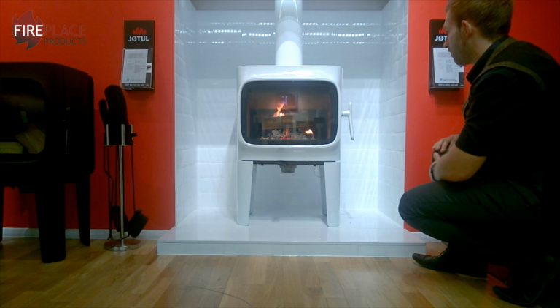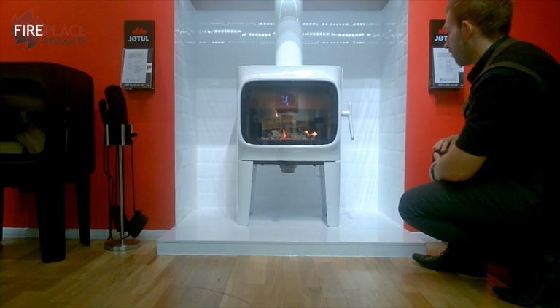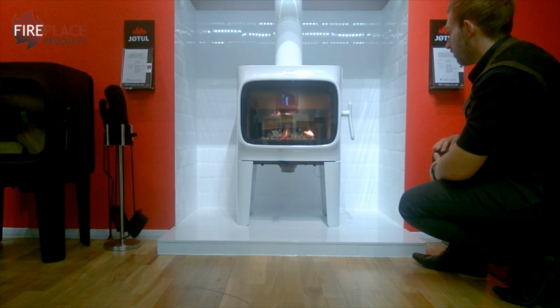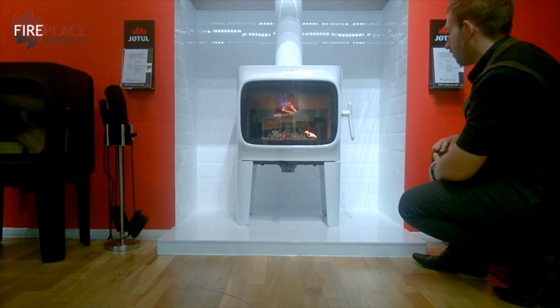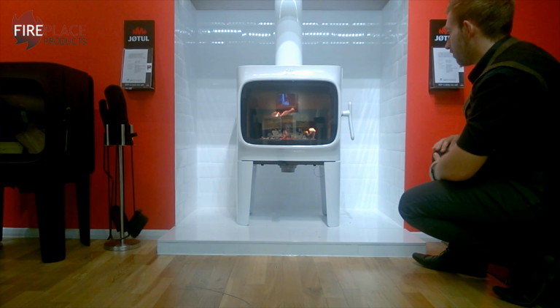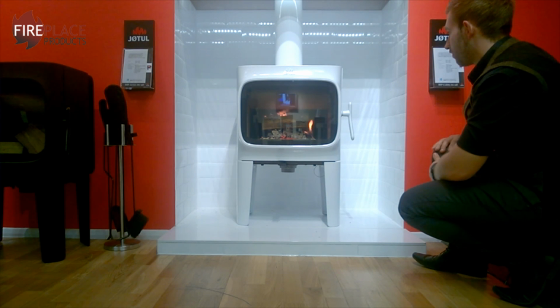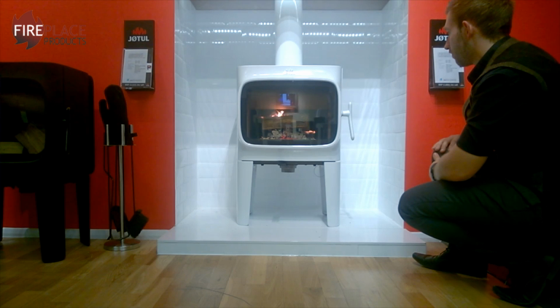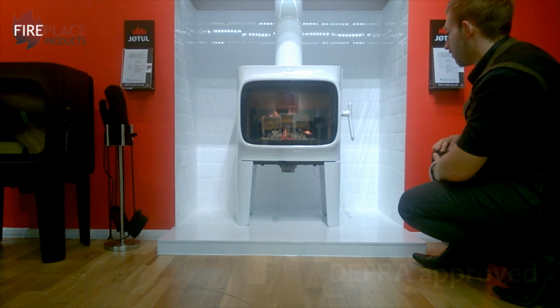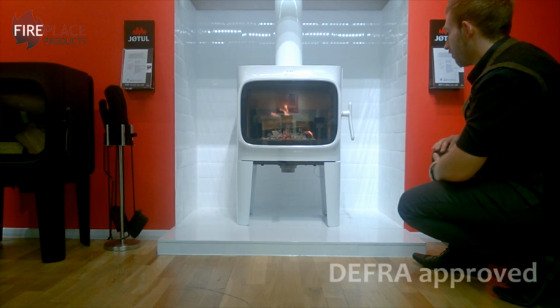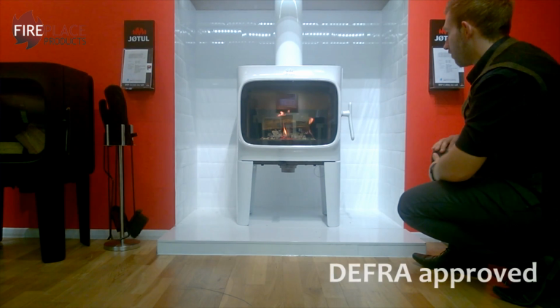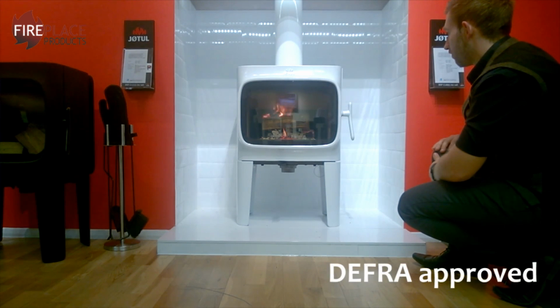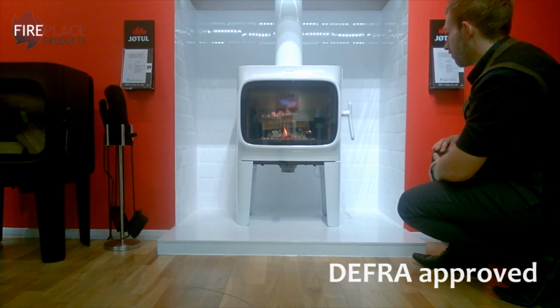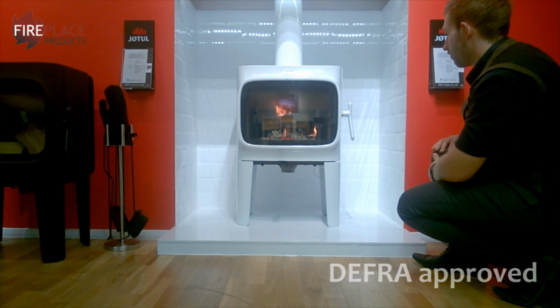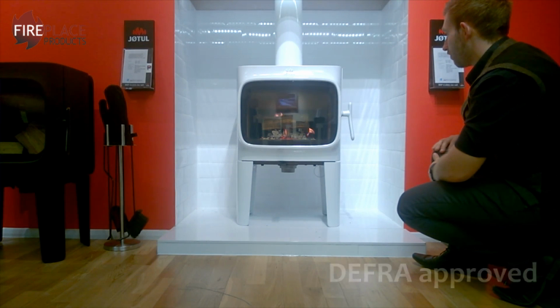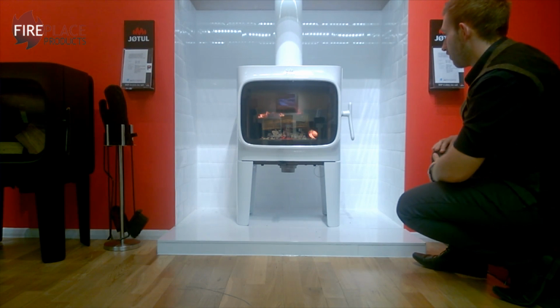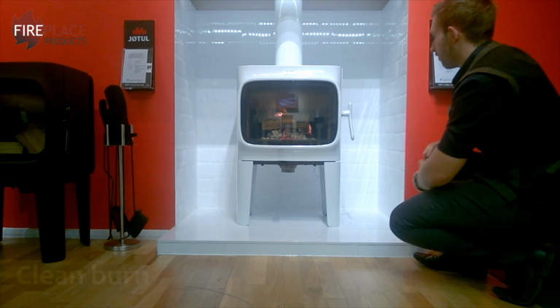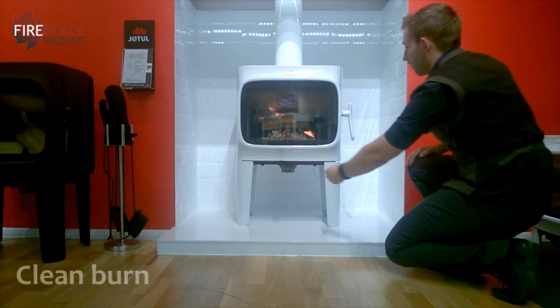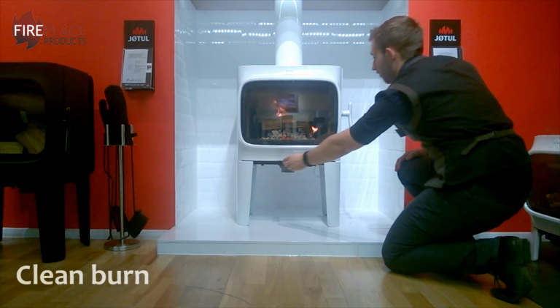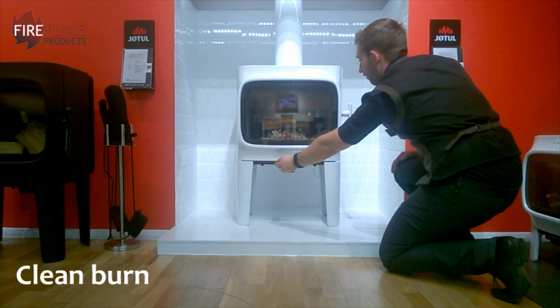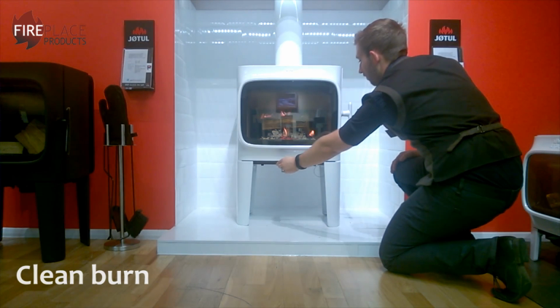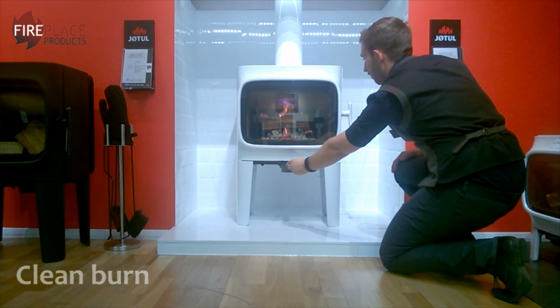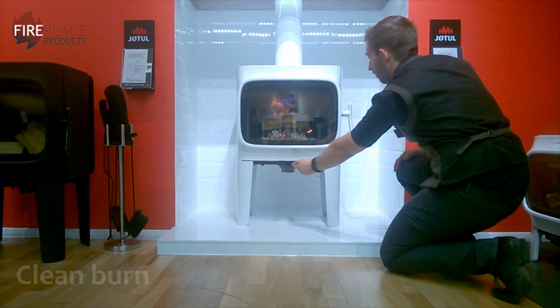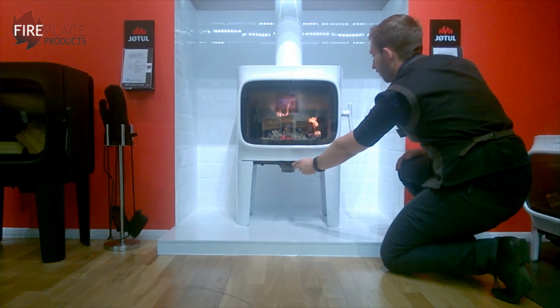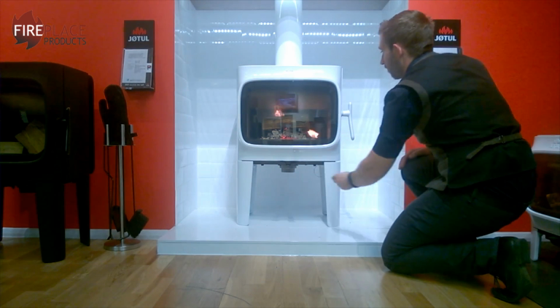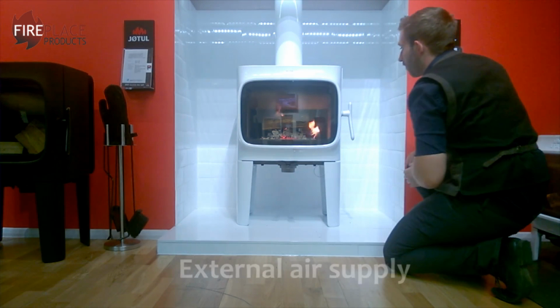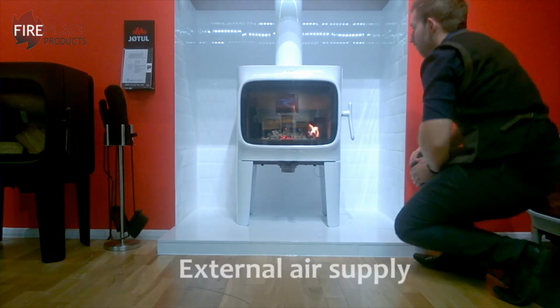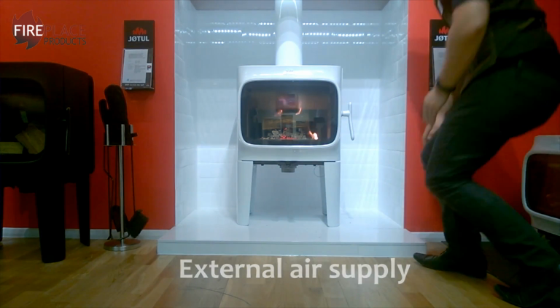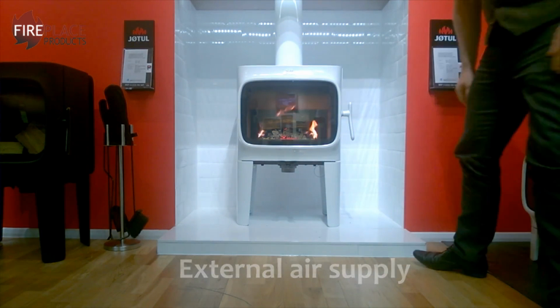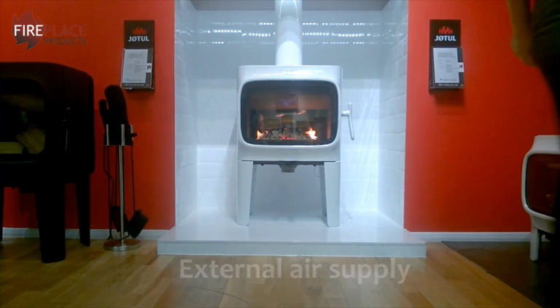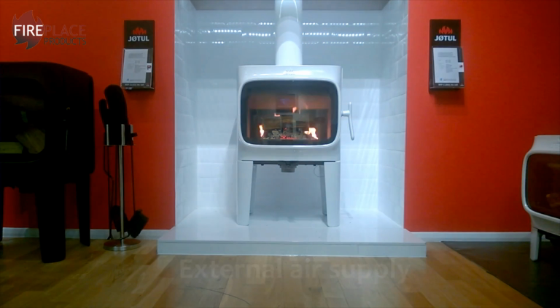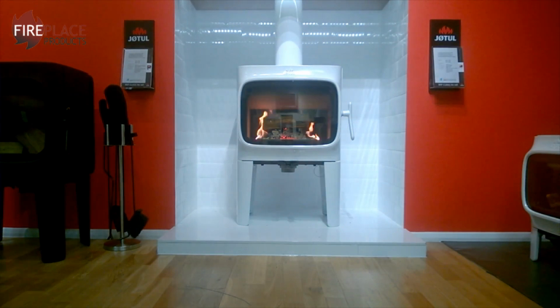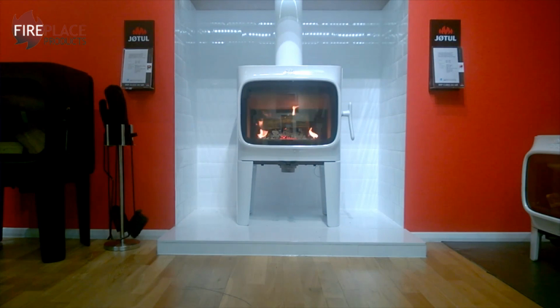The F305 family is available as DEFRA approved as standard, so you can use it in a smoke control zone. It's also clean burn, so it has the tertiary air injection at the back, and it has an external air supply, so it's all ready for the new regulations coming through next year.